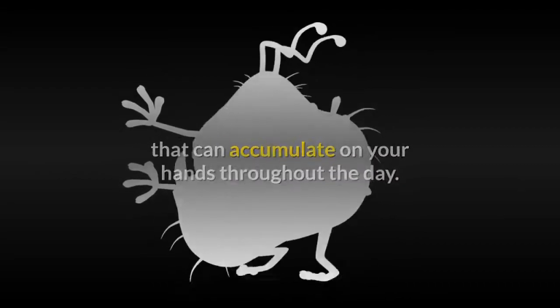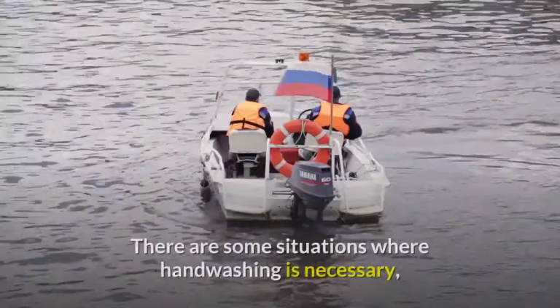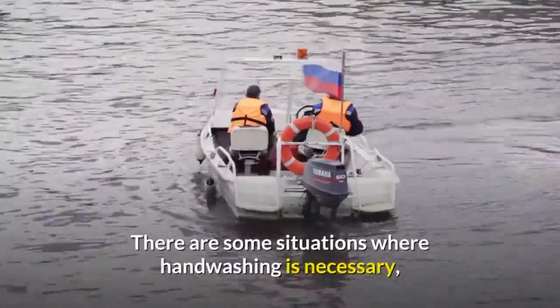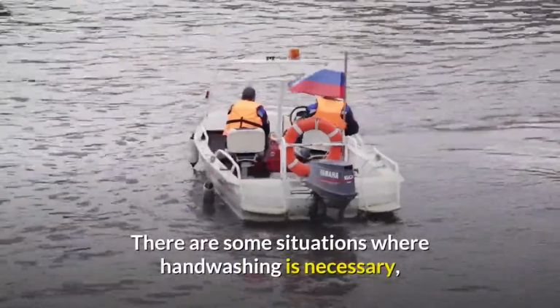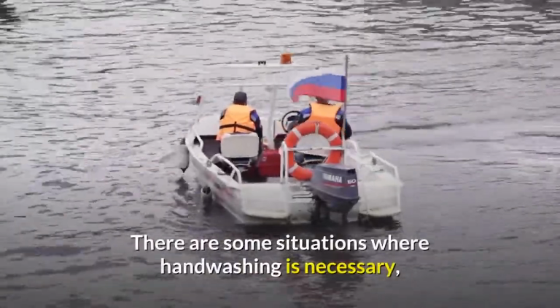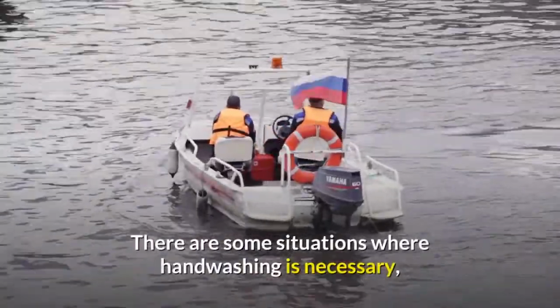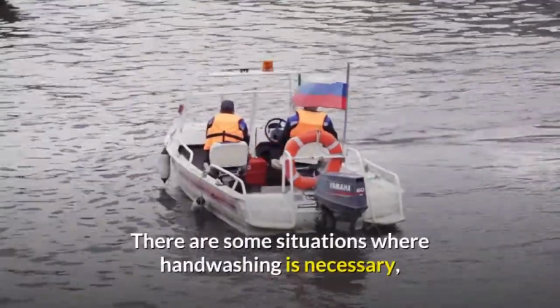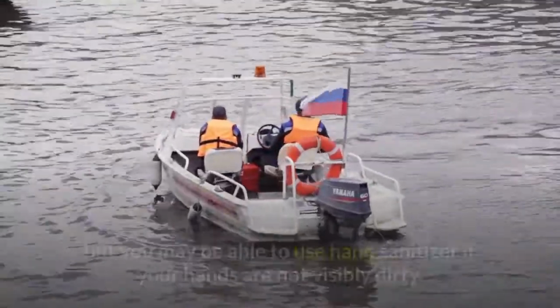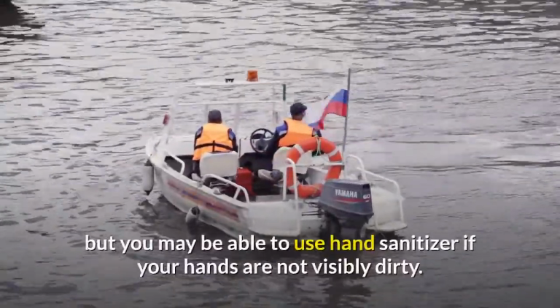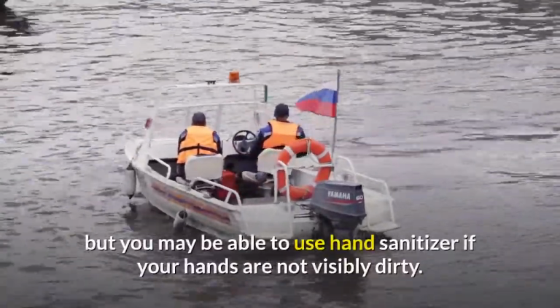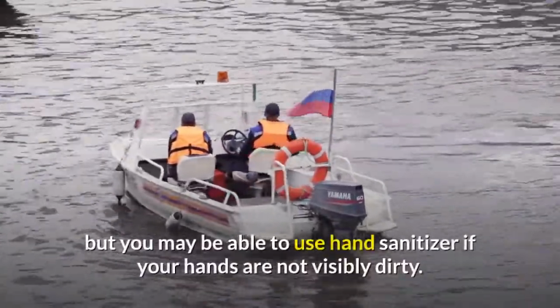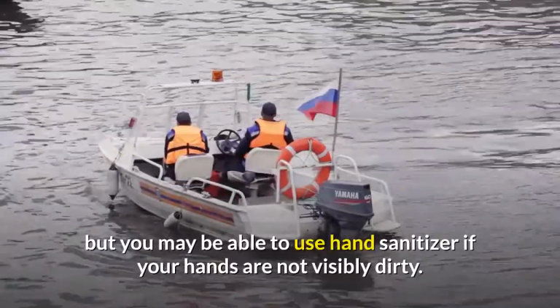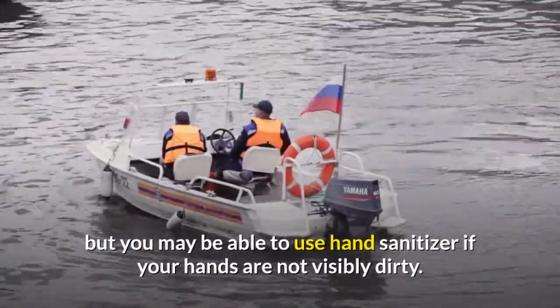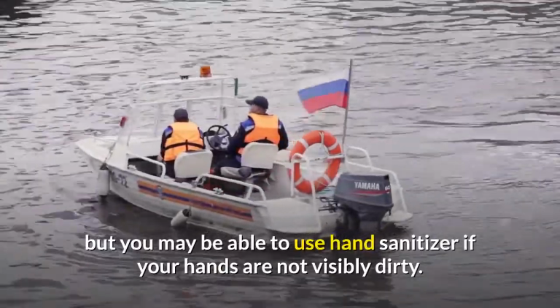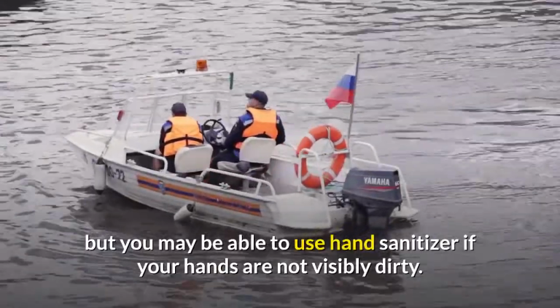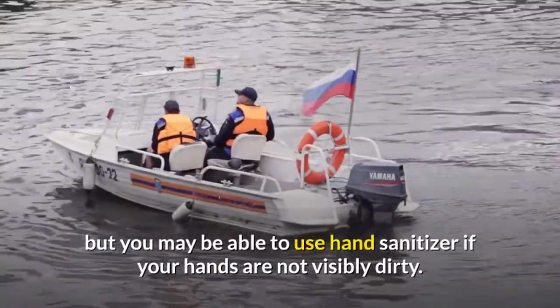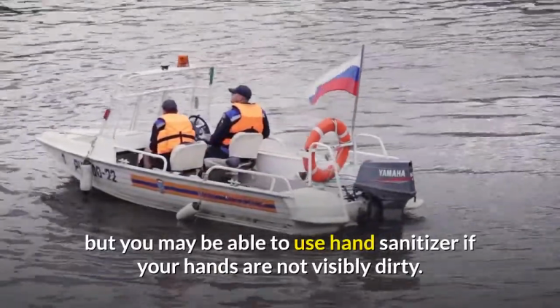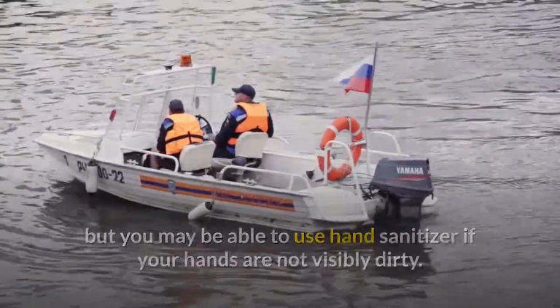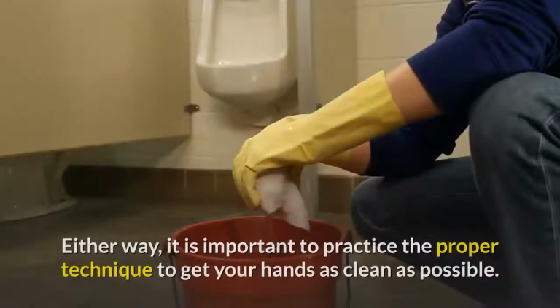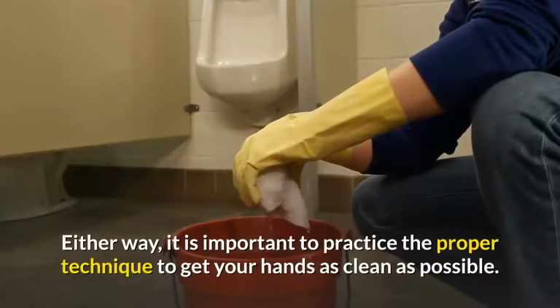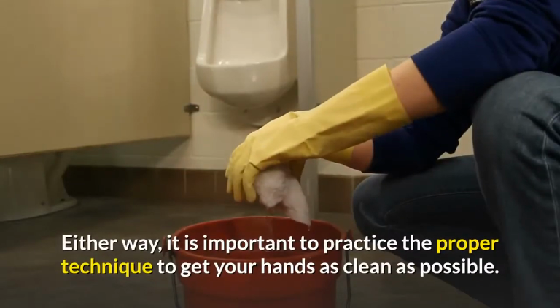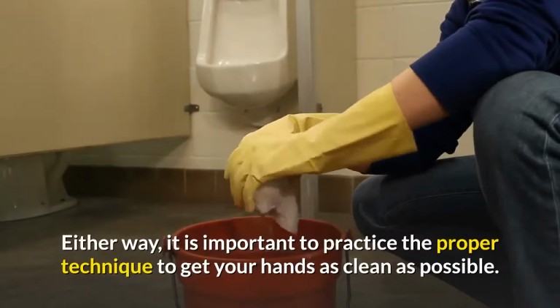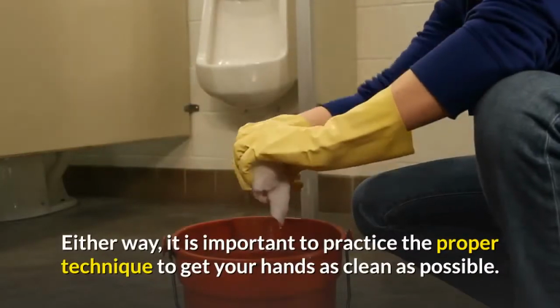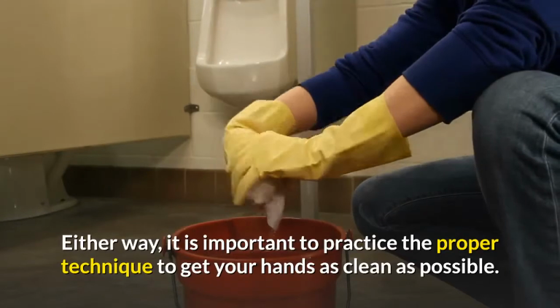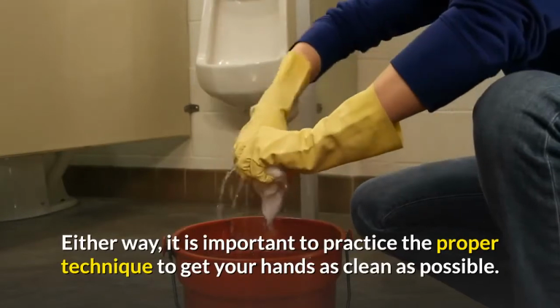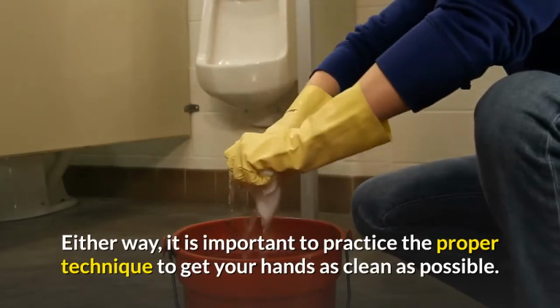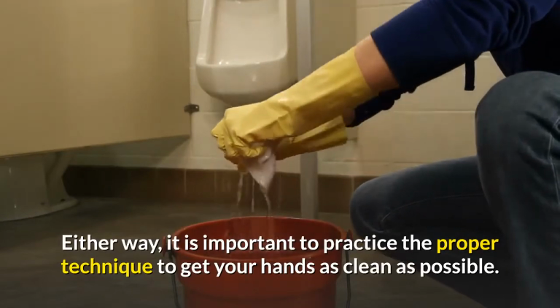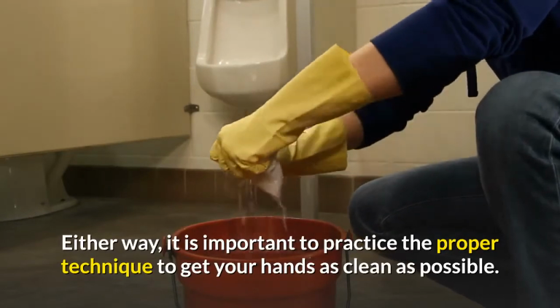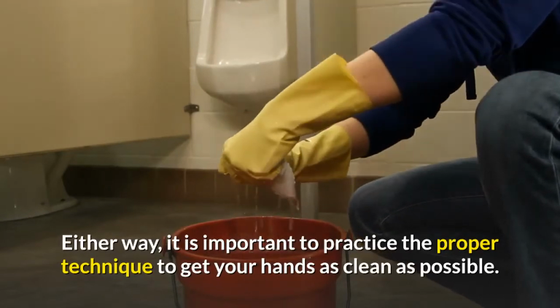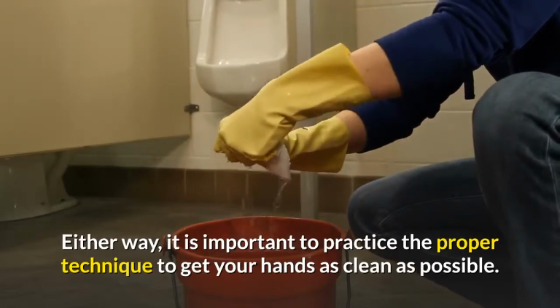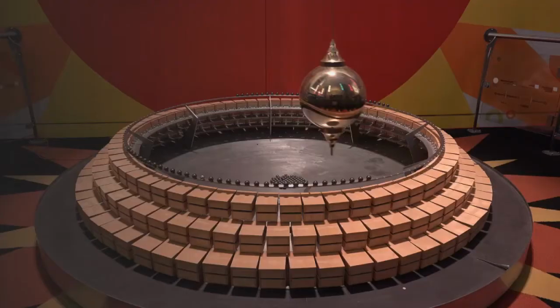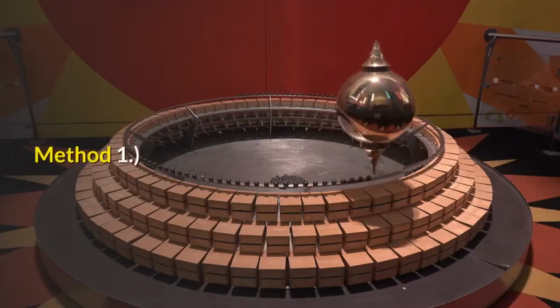There are some situations where handwashing is necessary, but you may be able to use hand sanitizer if your hands are not visibly dirty. Either way, it is important to practice the proper technique to get your hands as clean as possible.